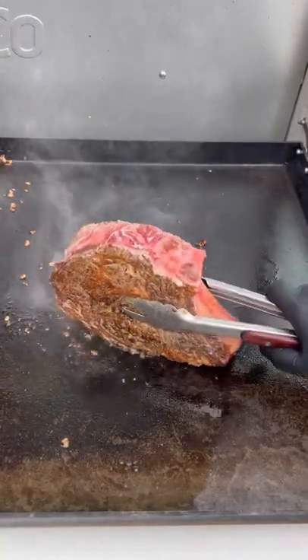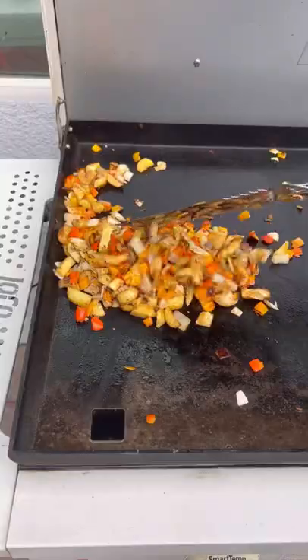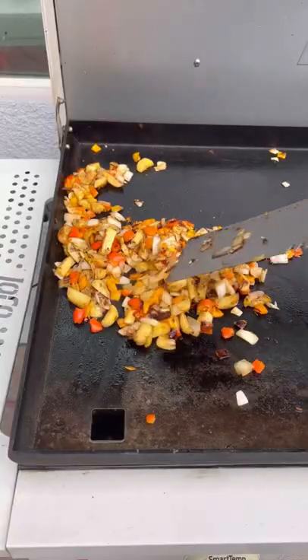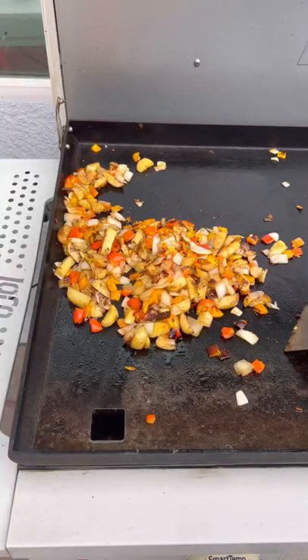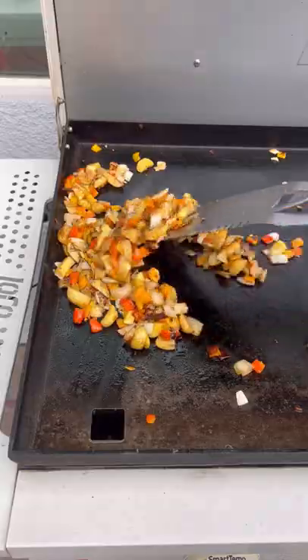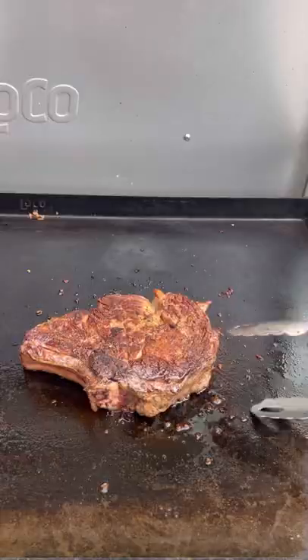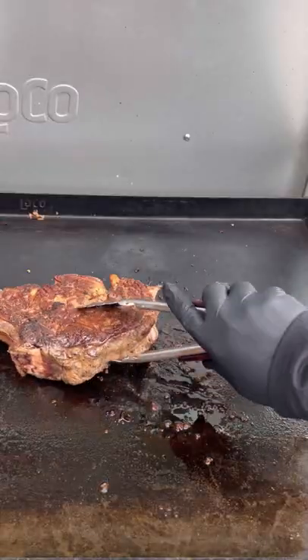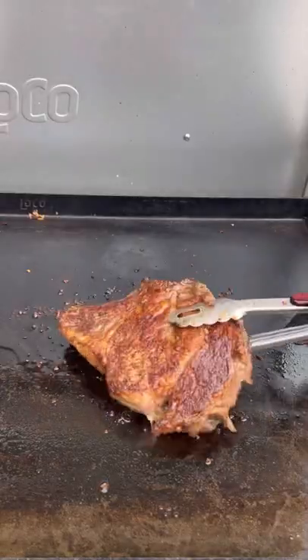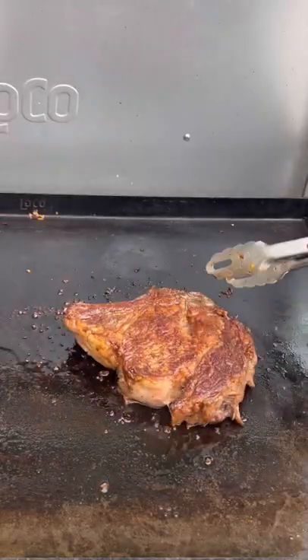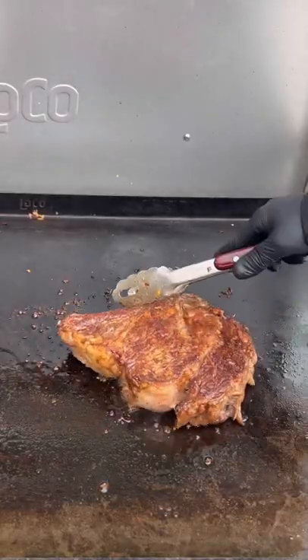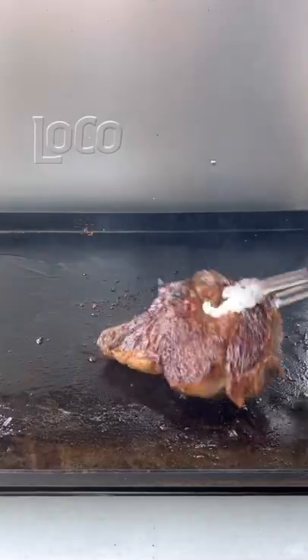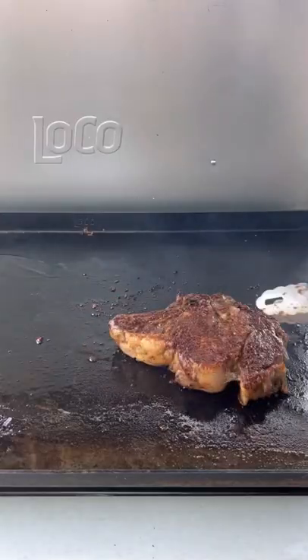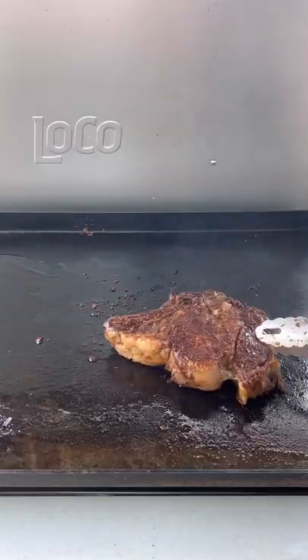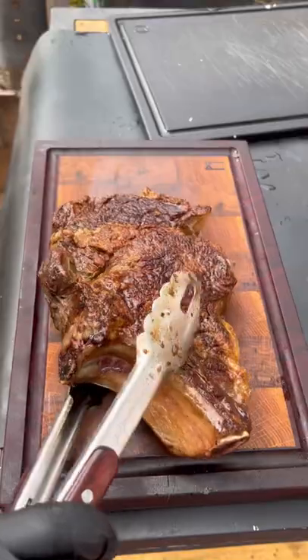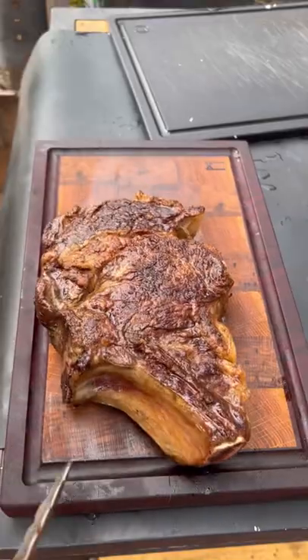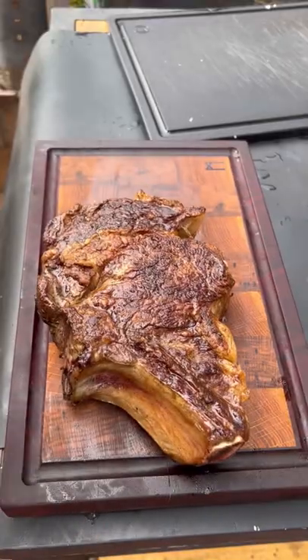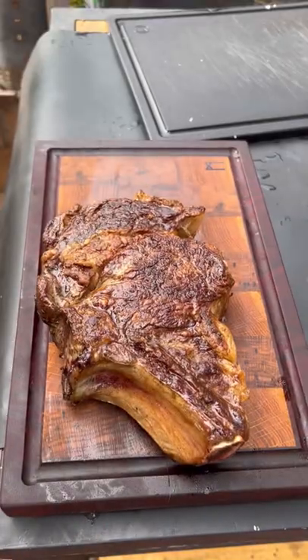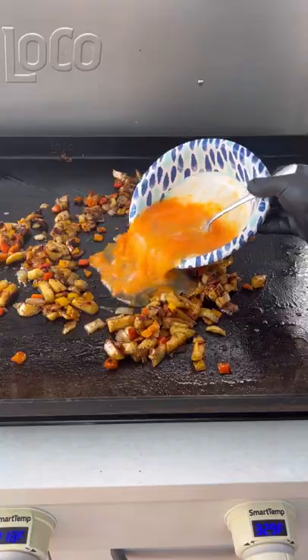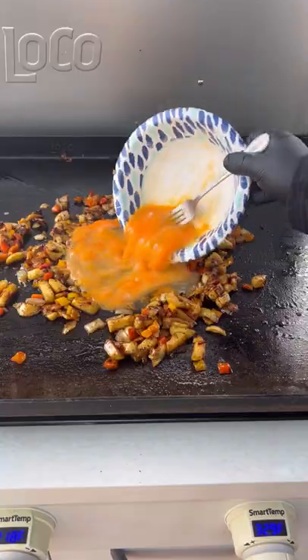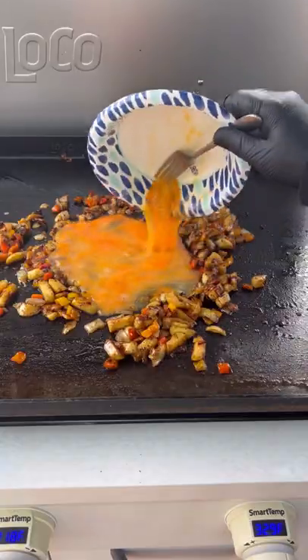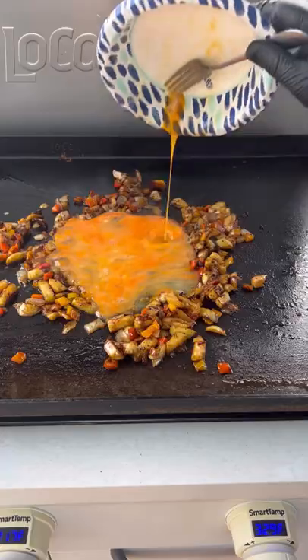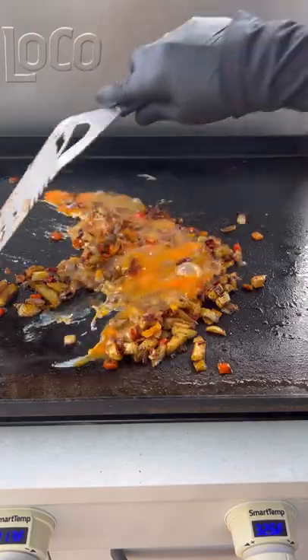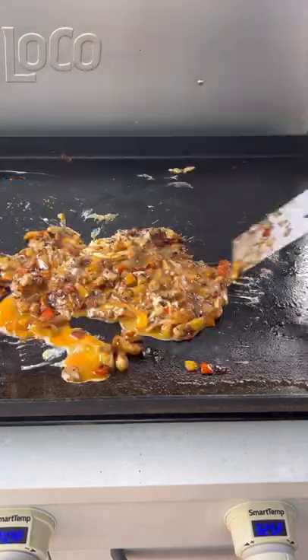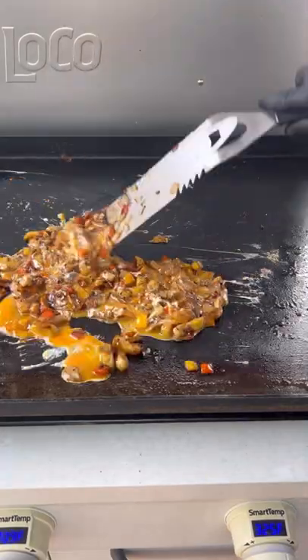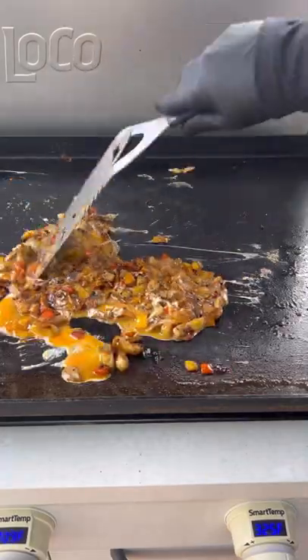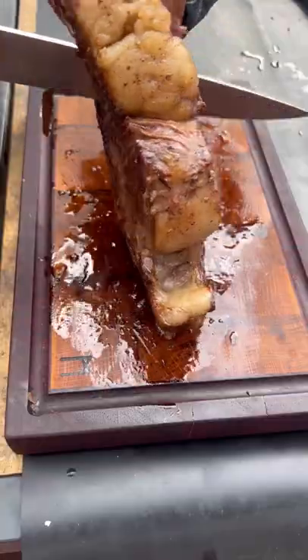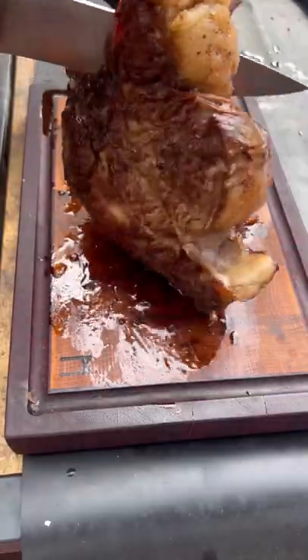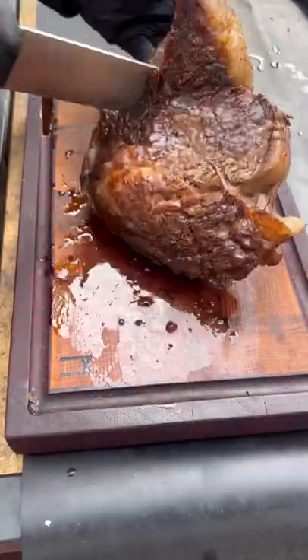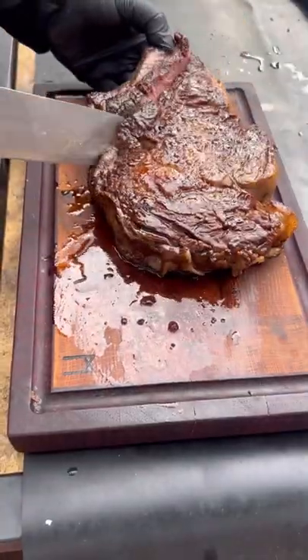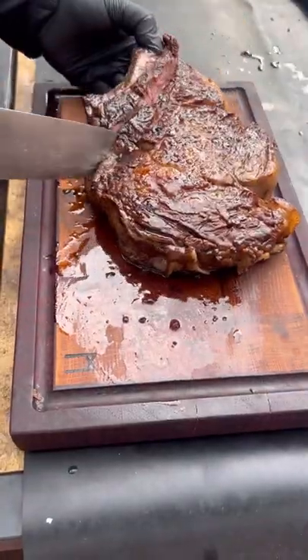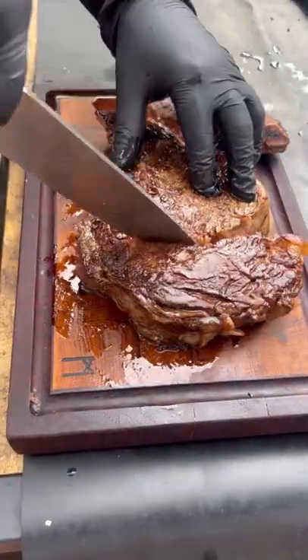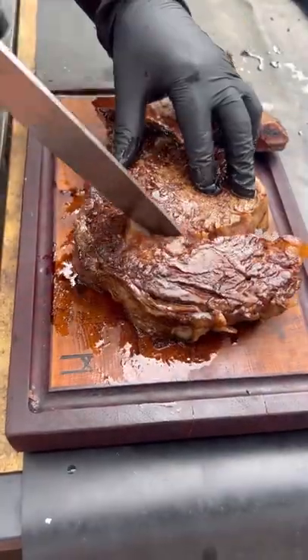Then we're going to mix those with egg. The ribeye, two pounds — you want to keep flipping every 30 seconds until 115 internal. Let it rest for 10 minutes before you slice it up.